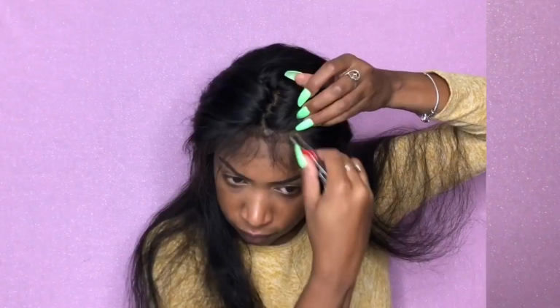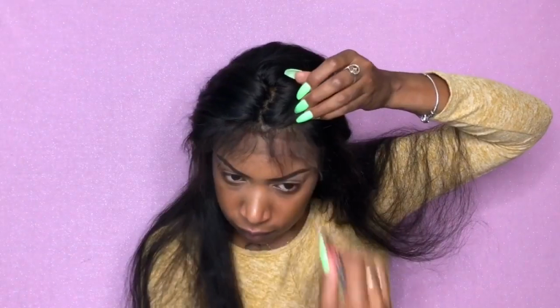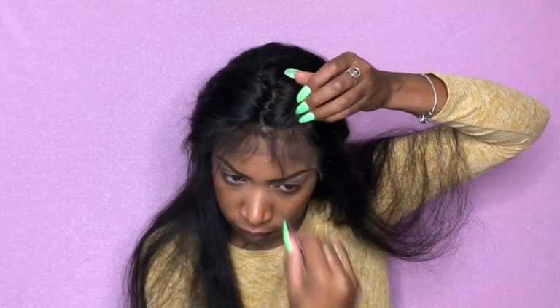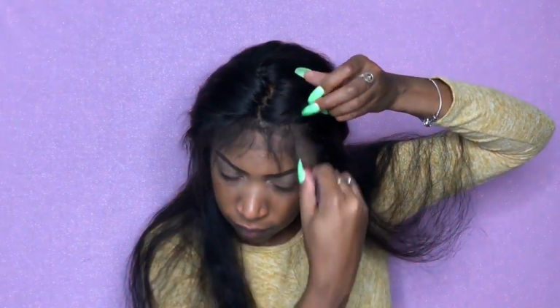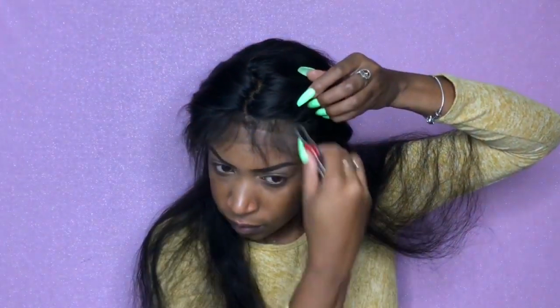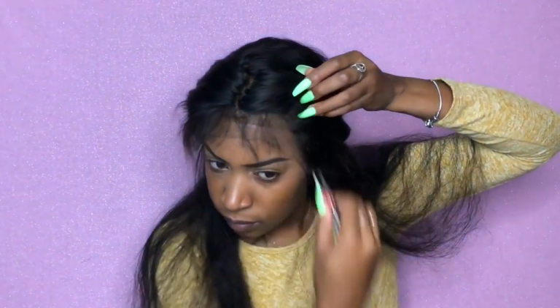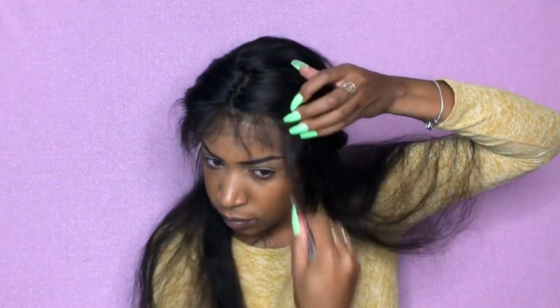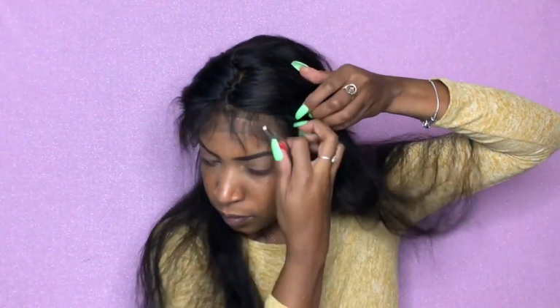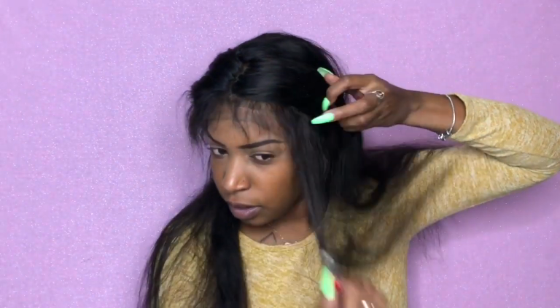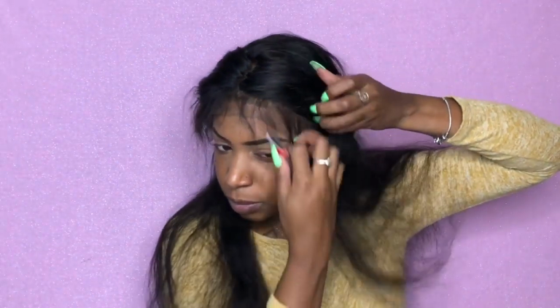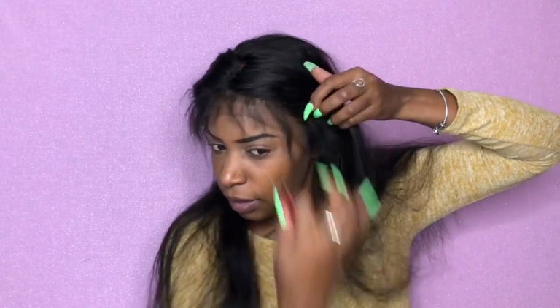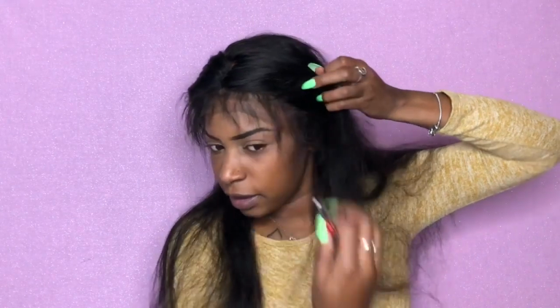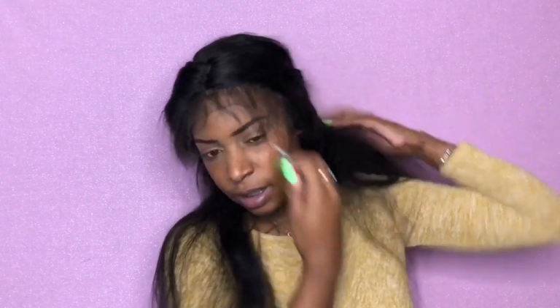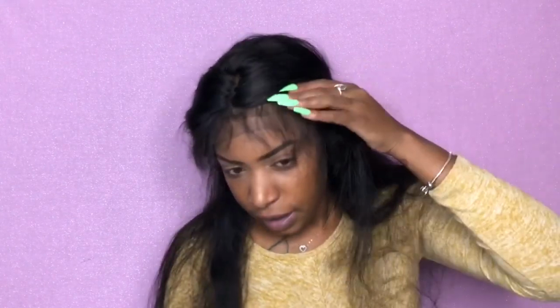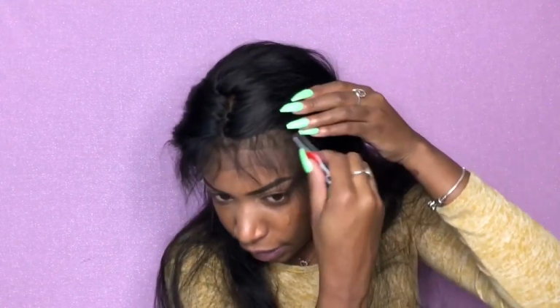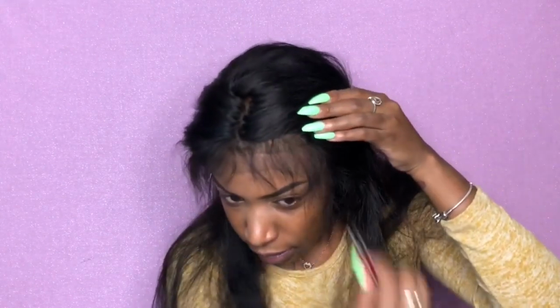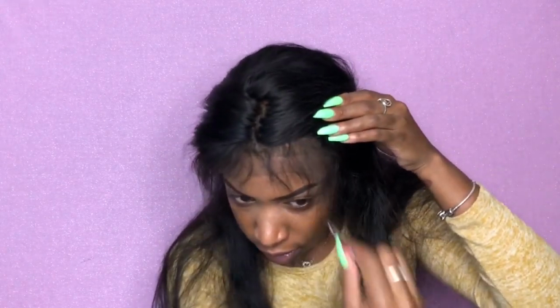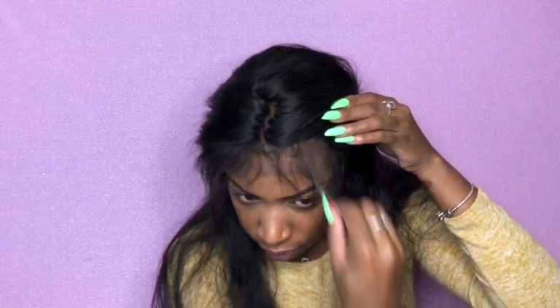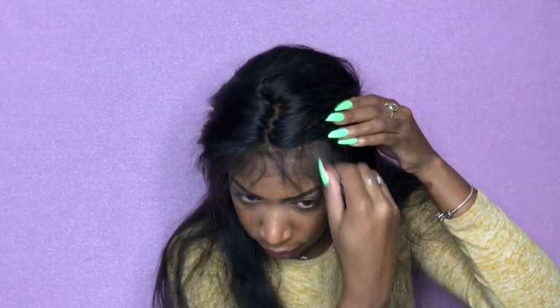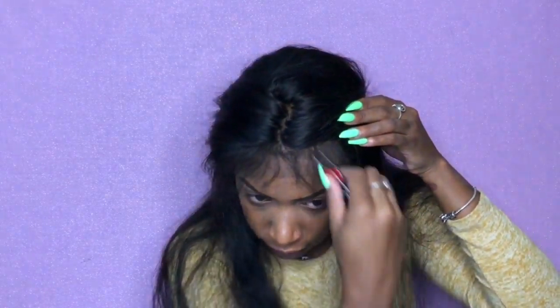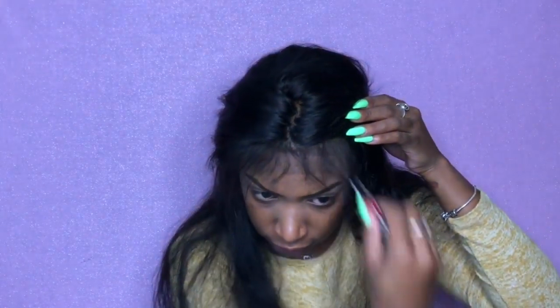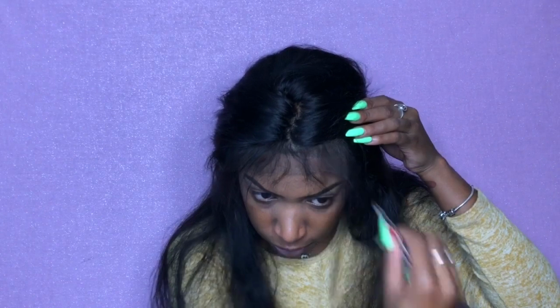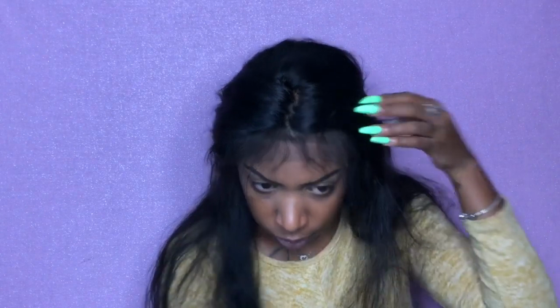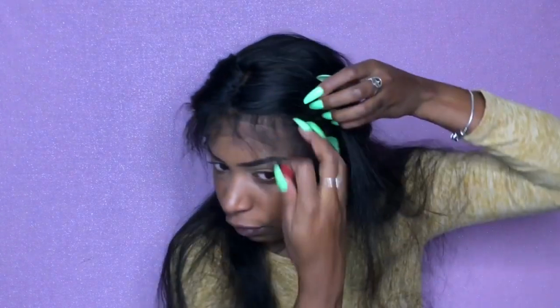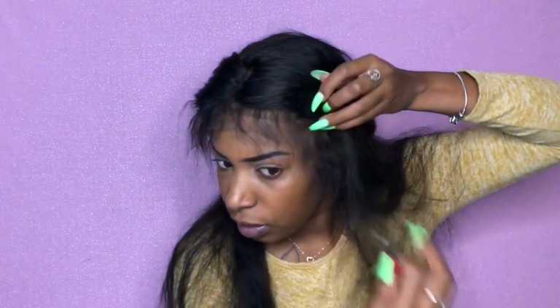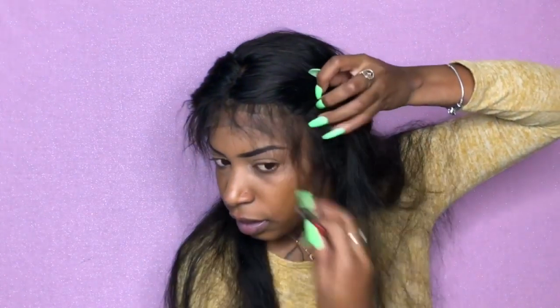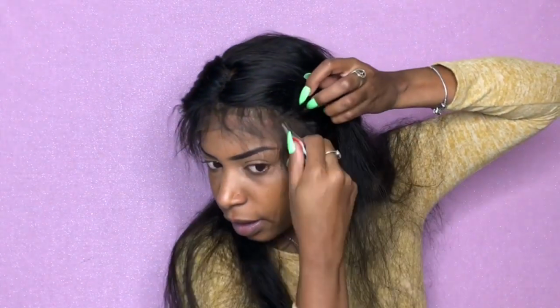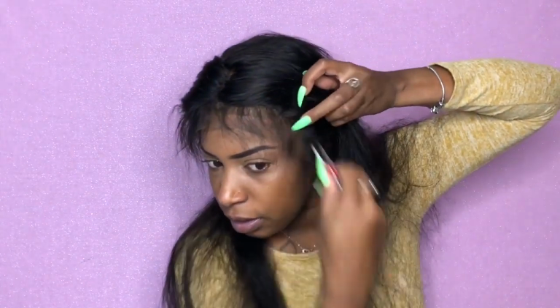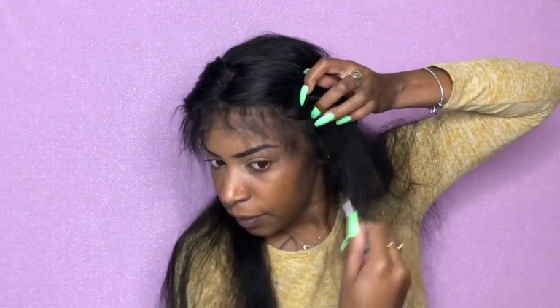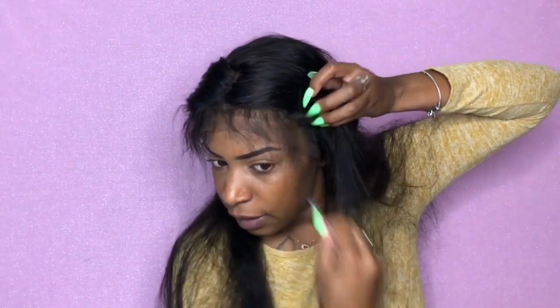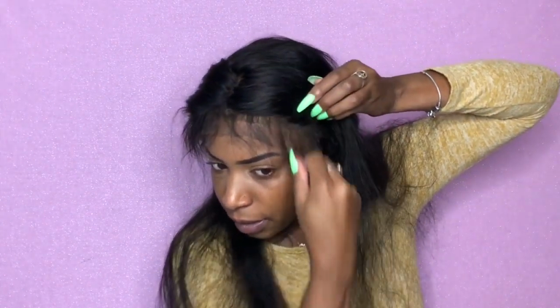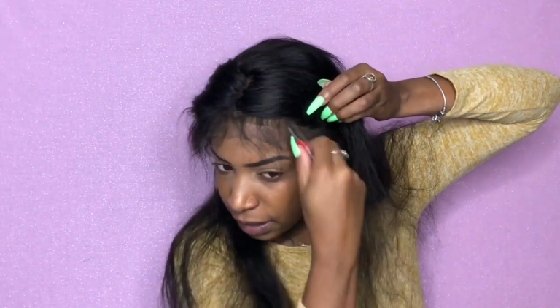Now let's get into the plucking of this unit. You kind of just pull out the hairs, get an idea of where the fullness is, and then pluck where it's full. That's what I do — I leave a little bit of spacing.